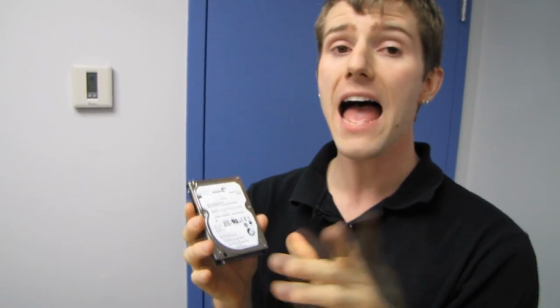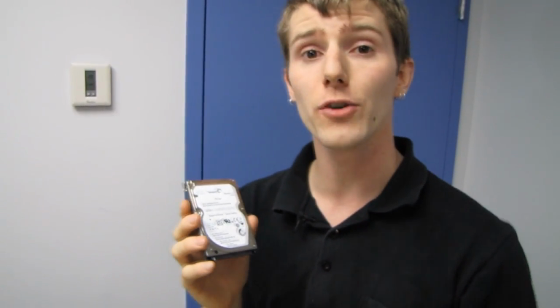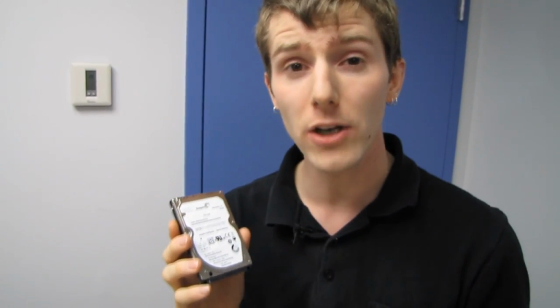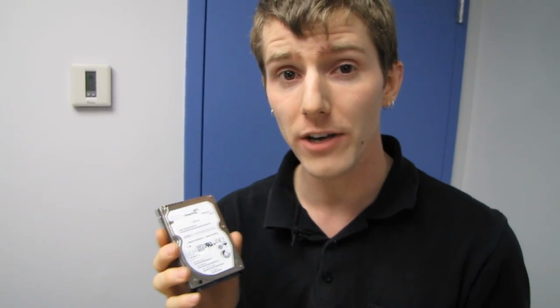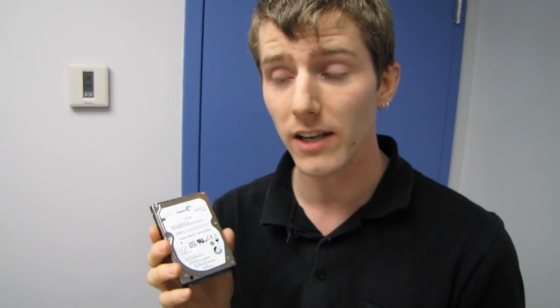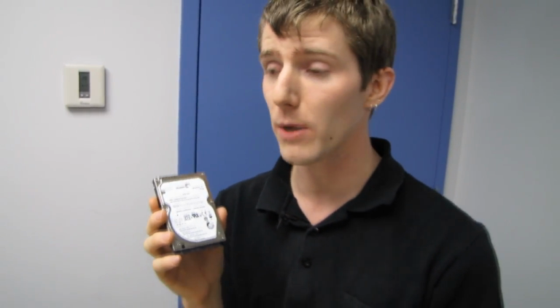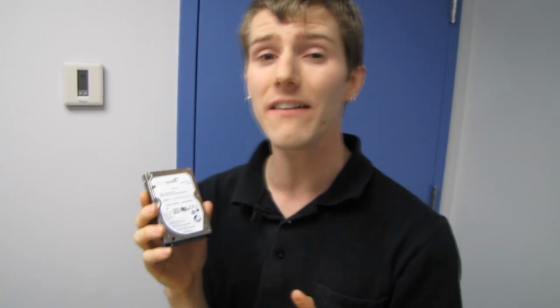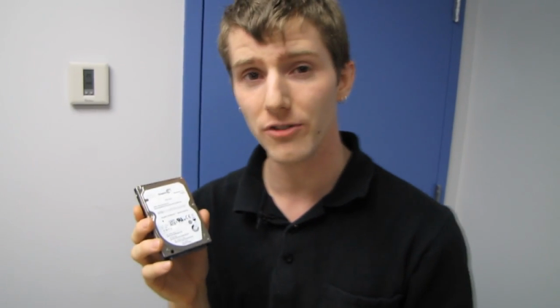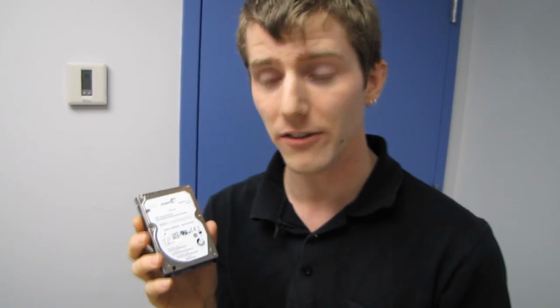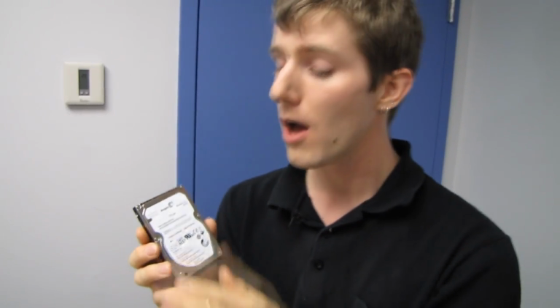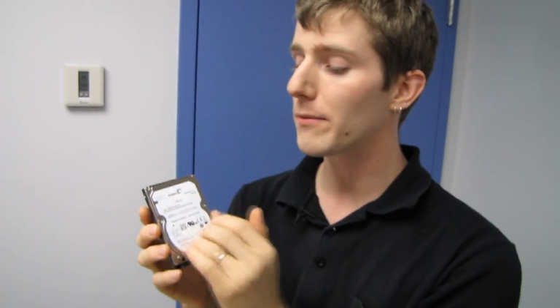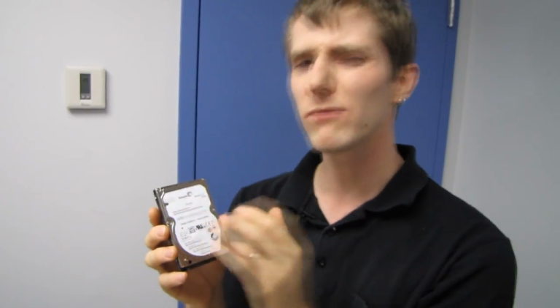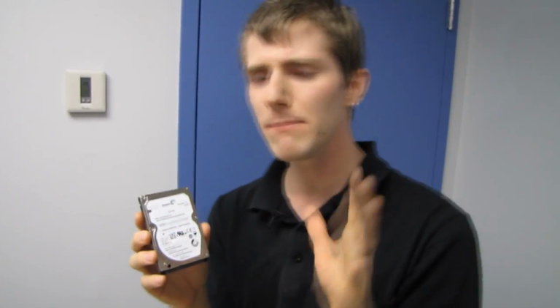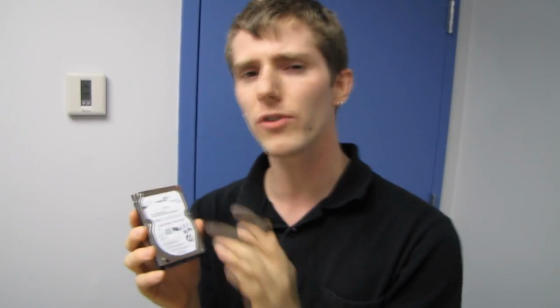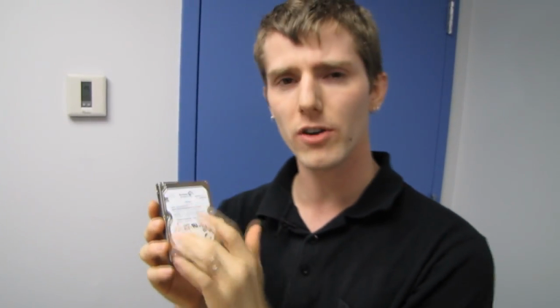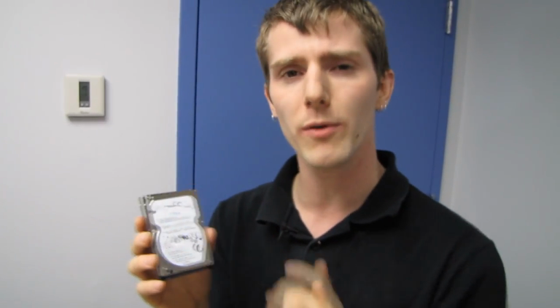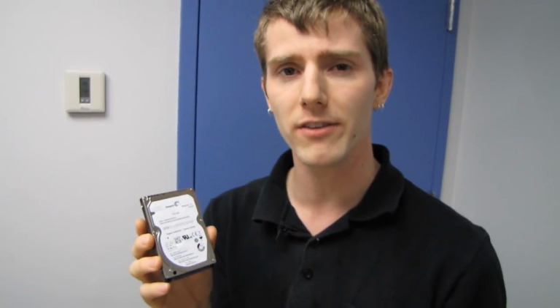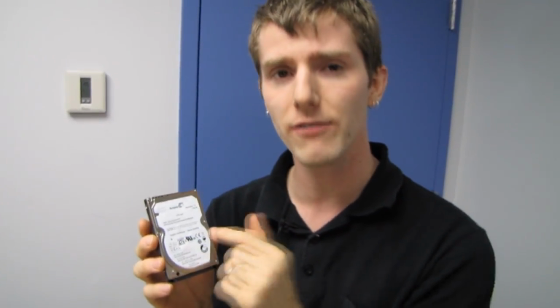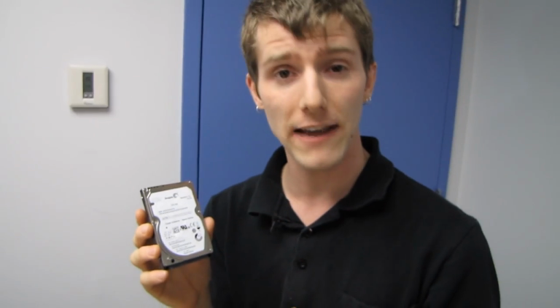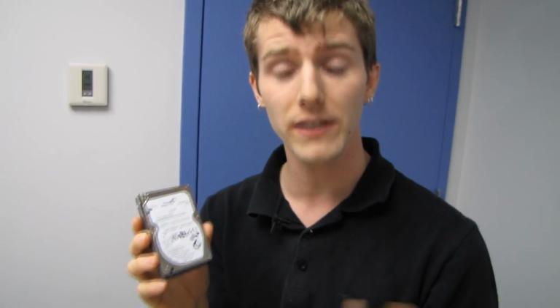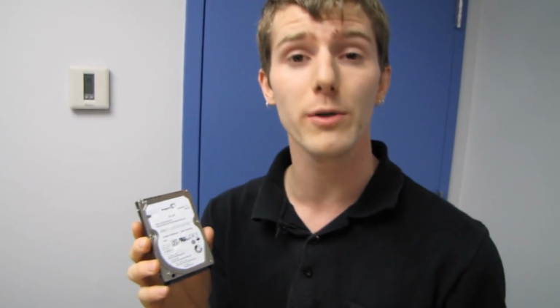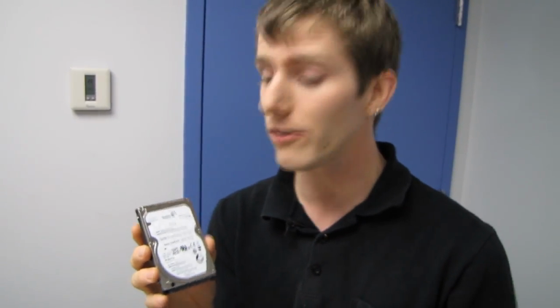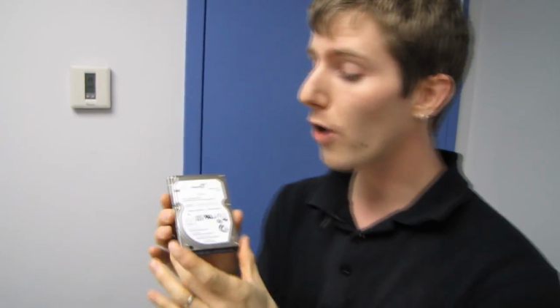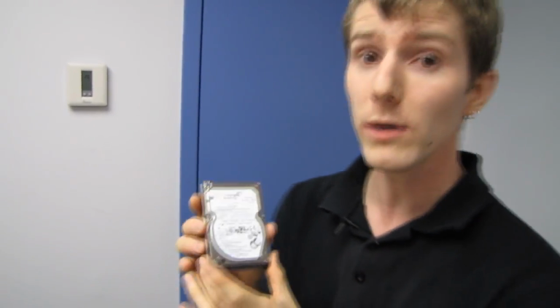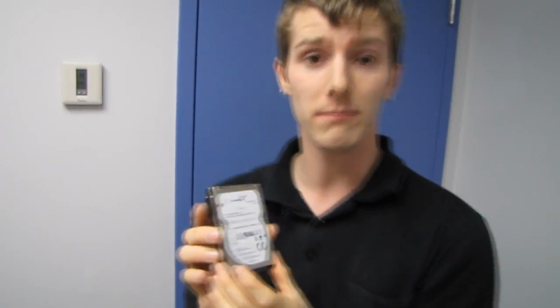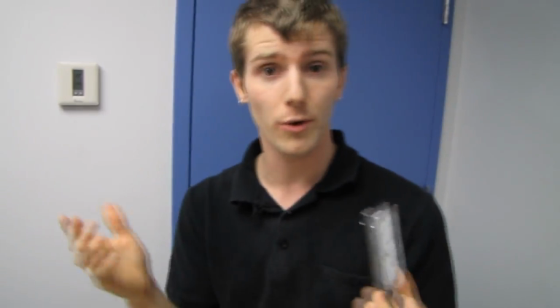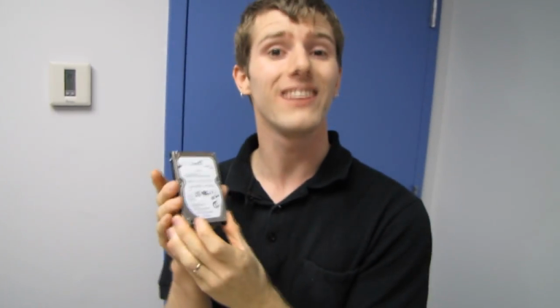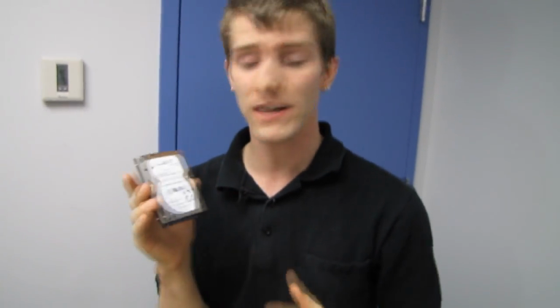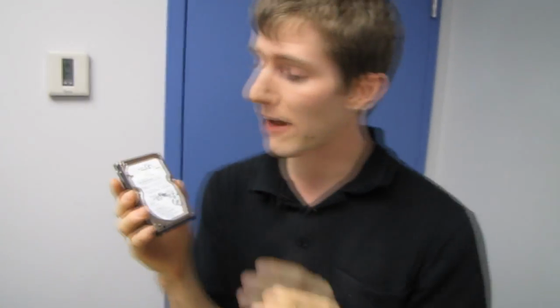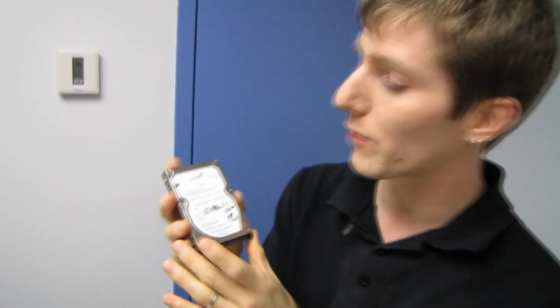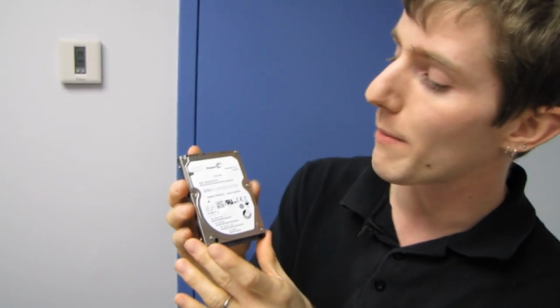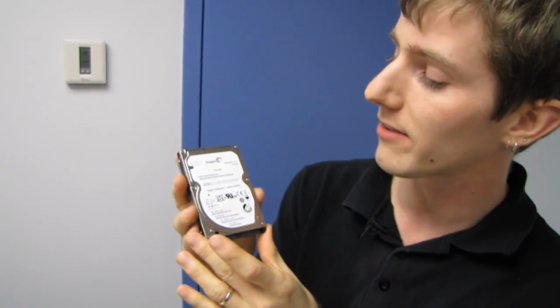And in terms of read operations, it is about 70% faster. And really most of what you're going to be doing with a Momentus XT from the flash side of things is going to be reads. So it will be, in short, significantly faster than the original Momentus XT.